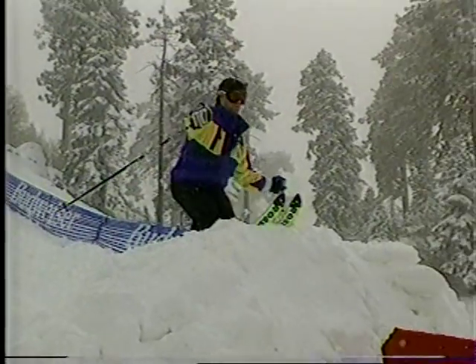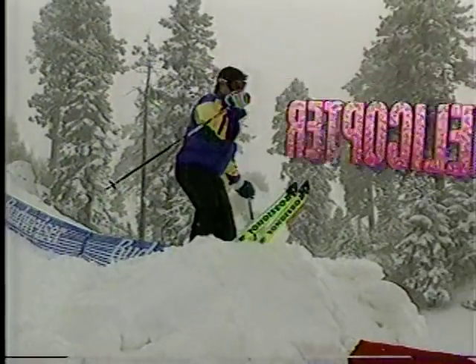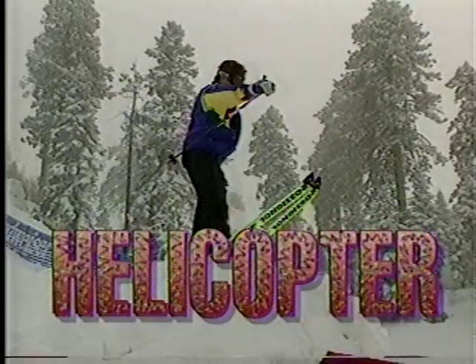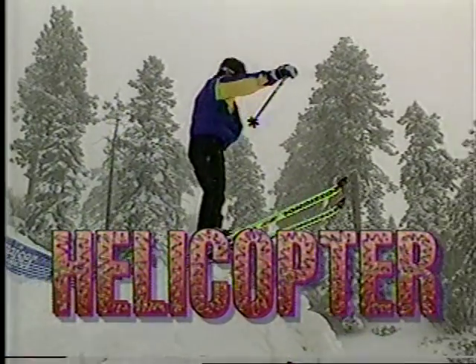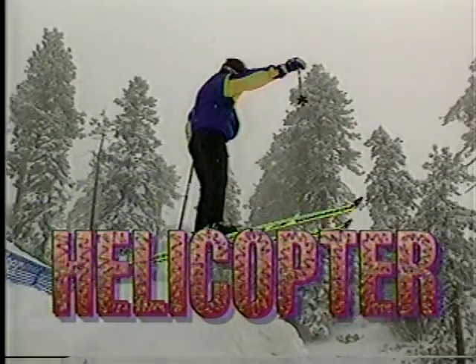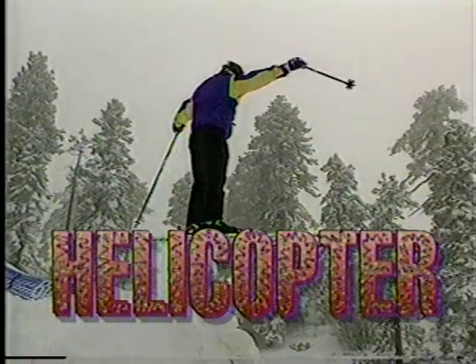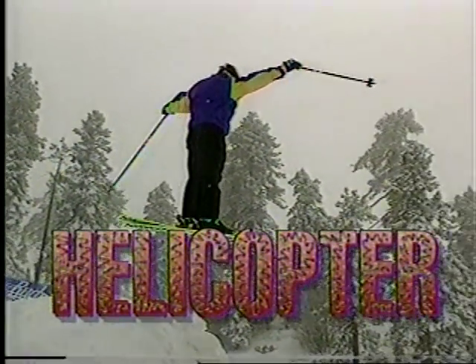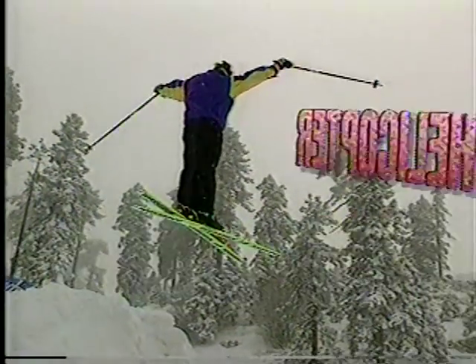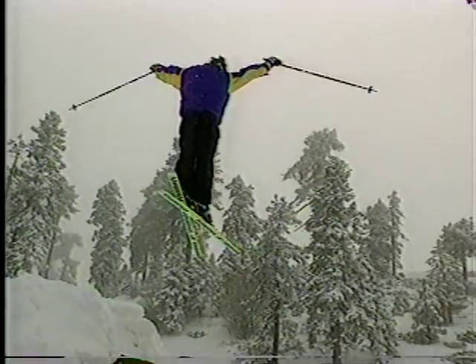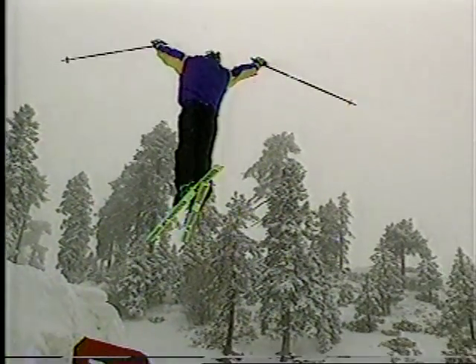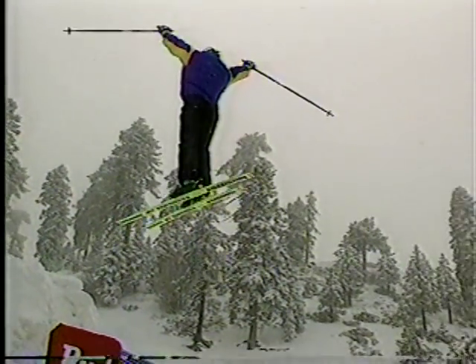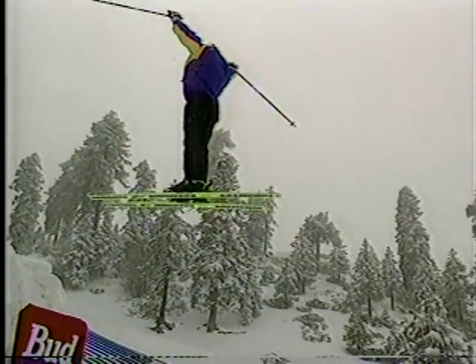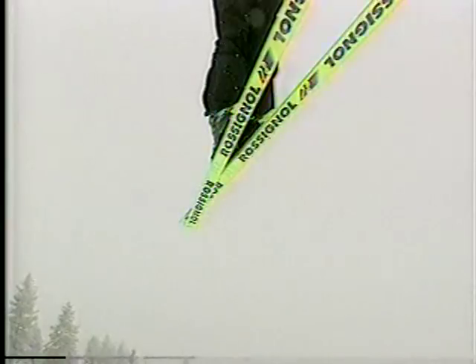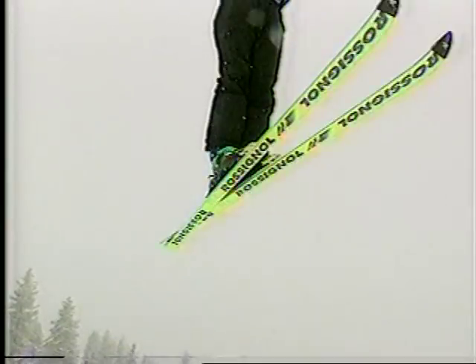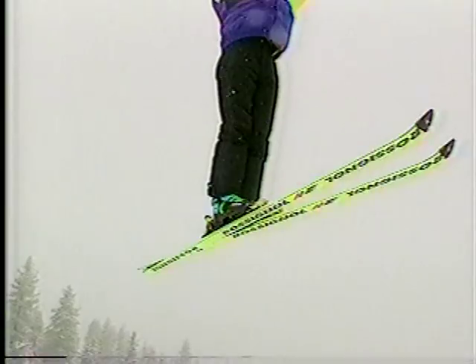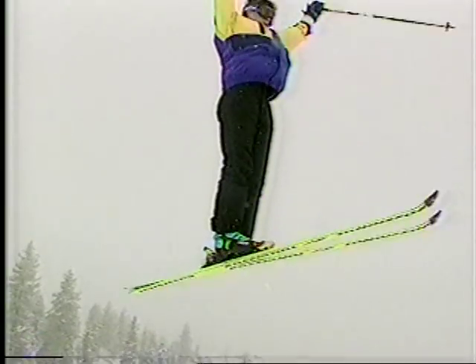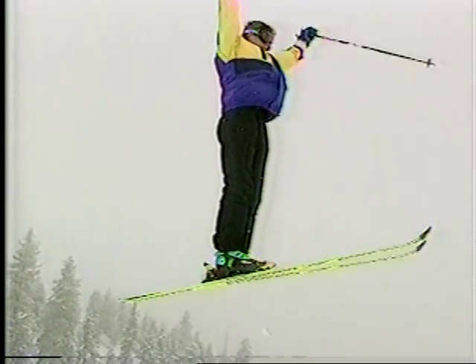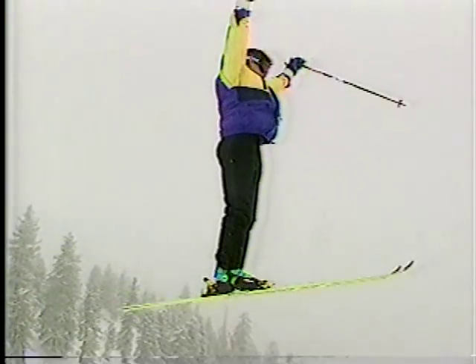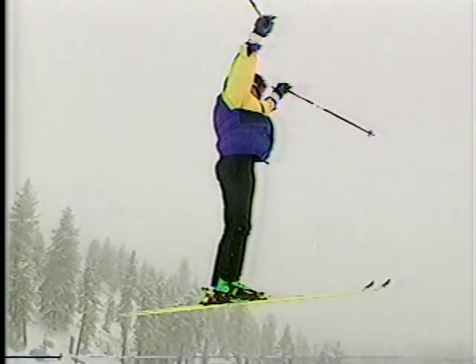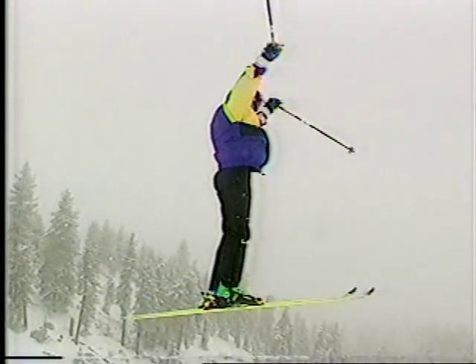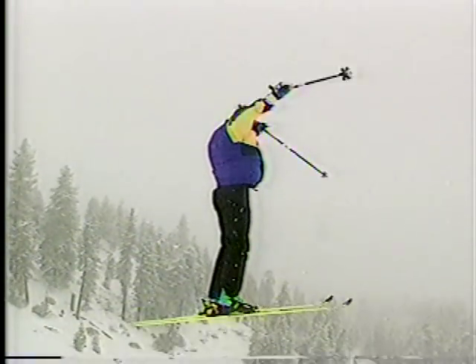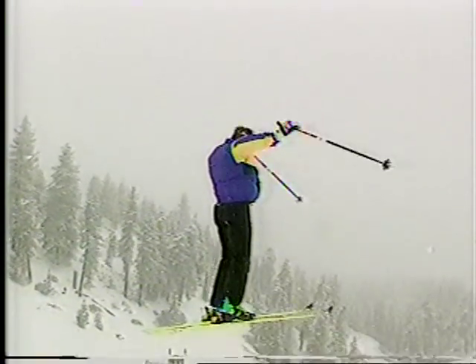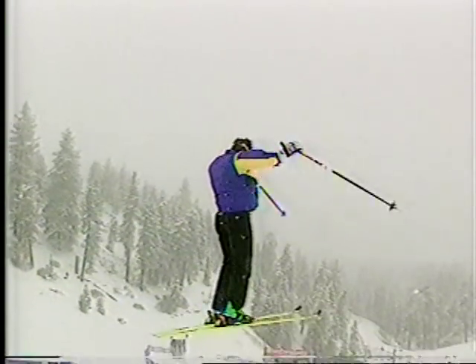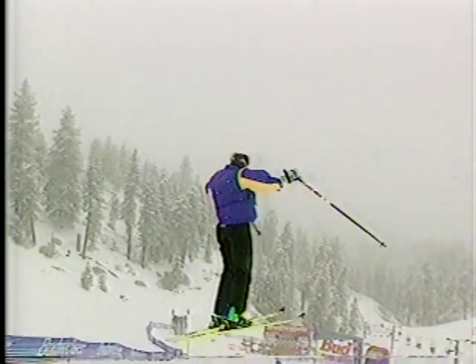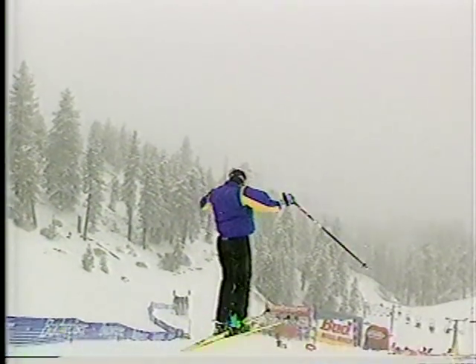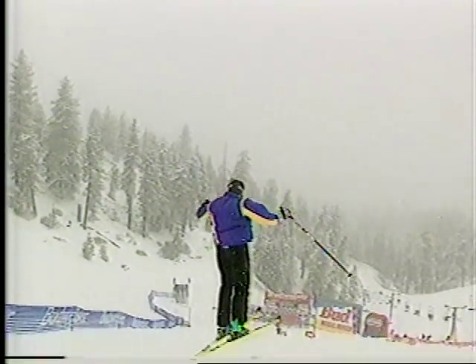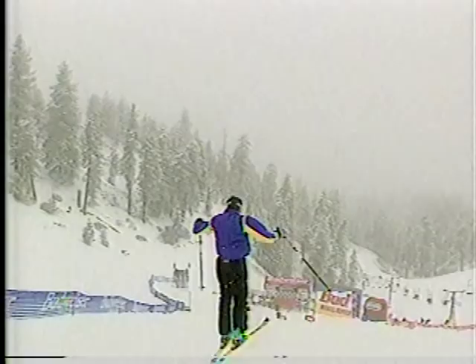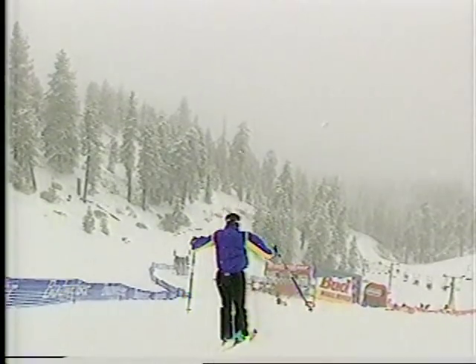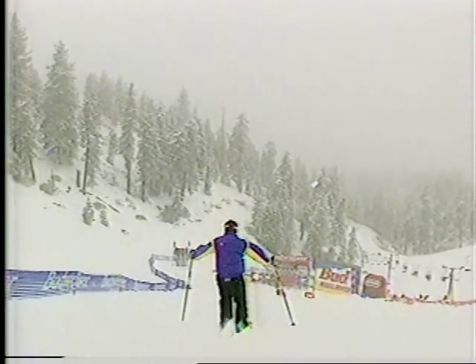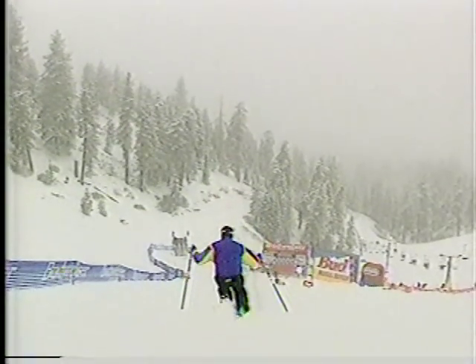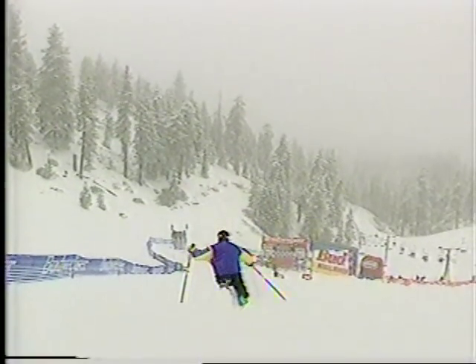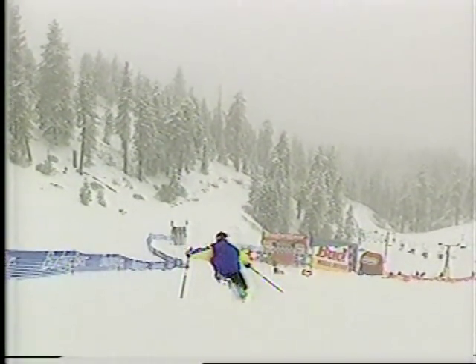The helicopter's a little bit more tricky. You have to set your hips, your shoulders, your head — everything has to go in the direction you want to spin. You've got to get all the way around to 360, land with your hands in front with your eyes looking ahead, and you've got the helicopter.